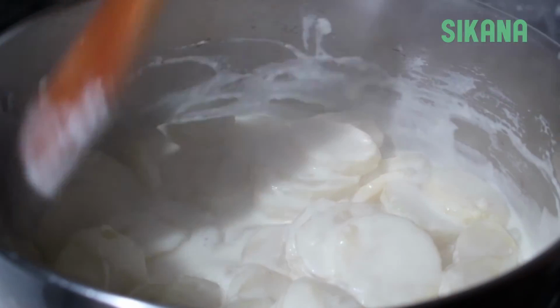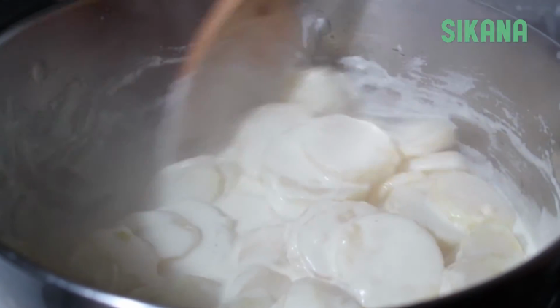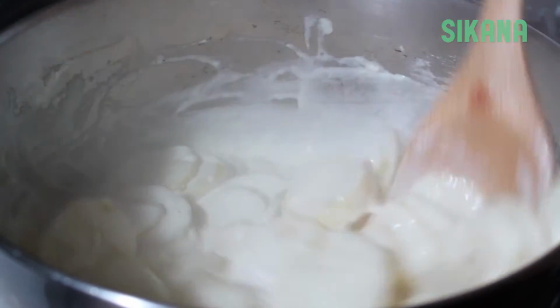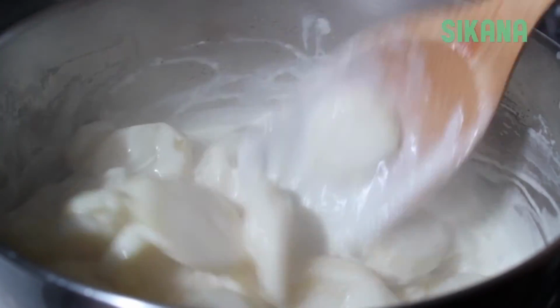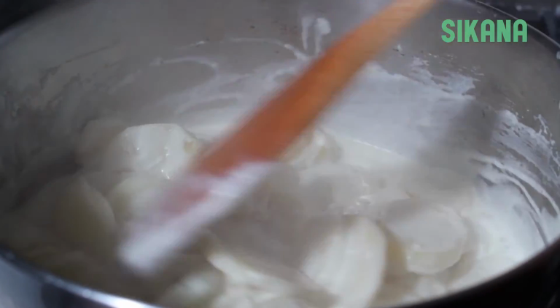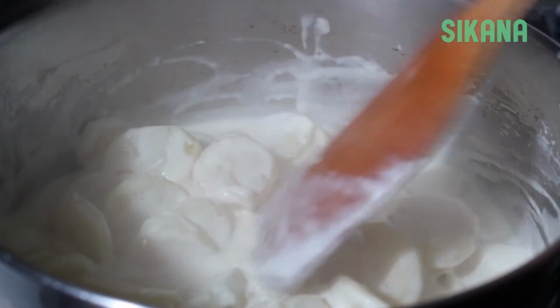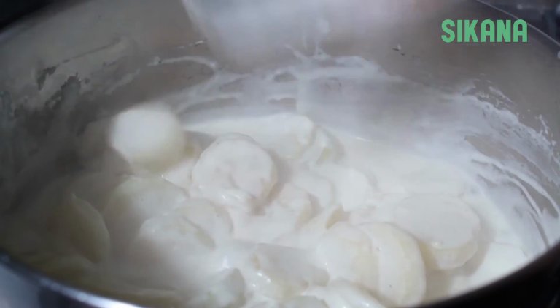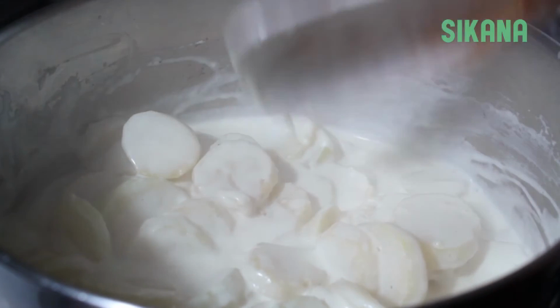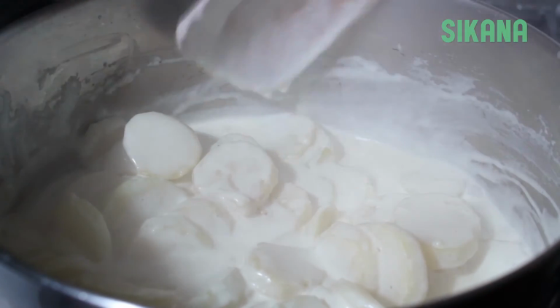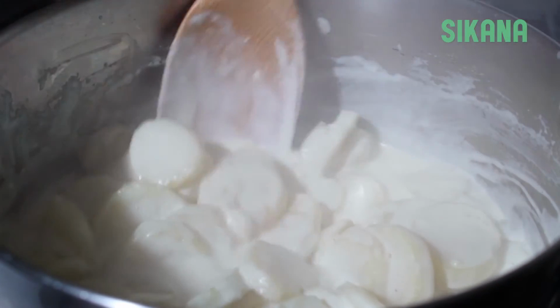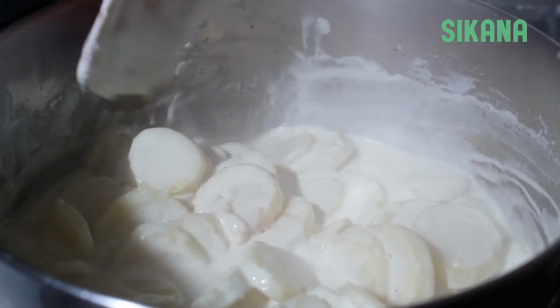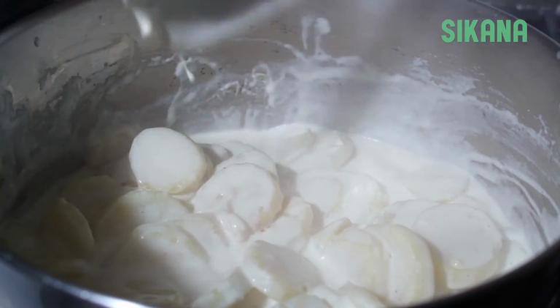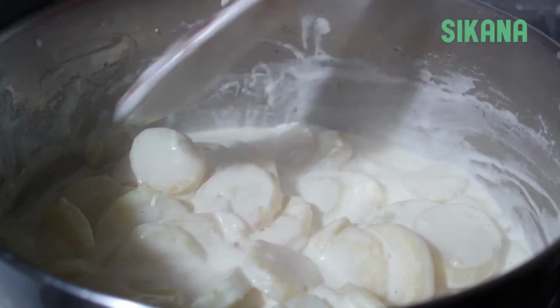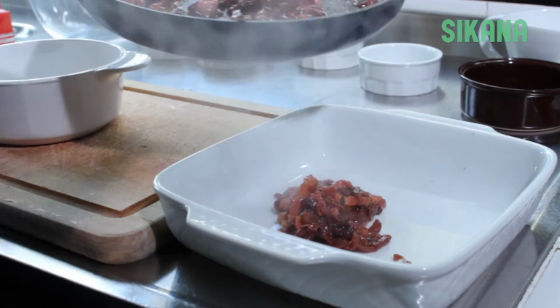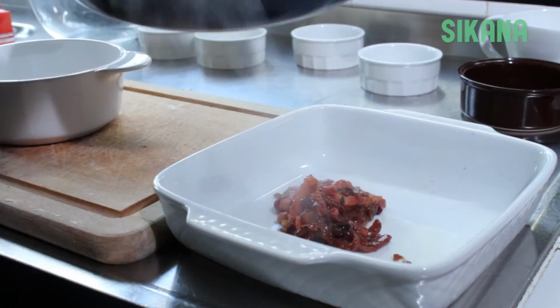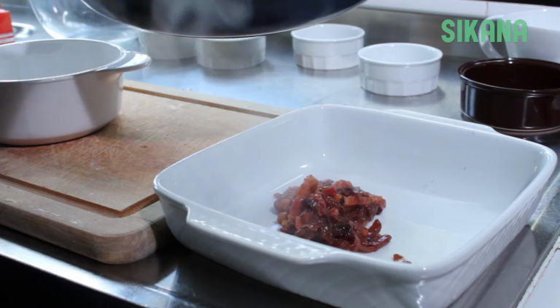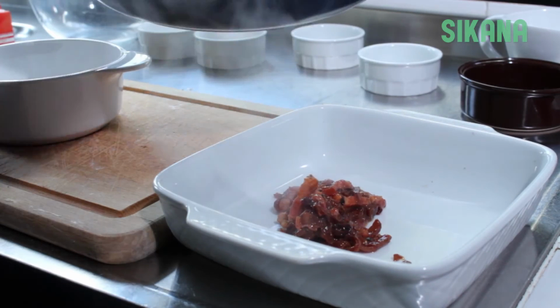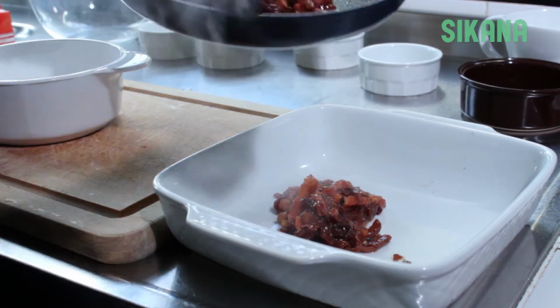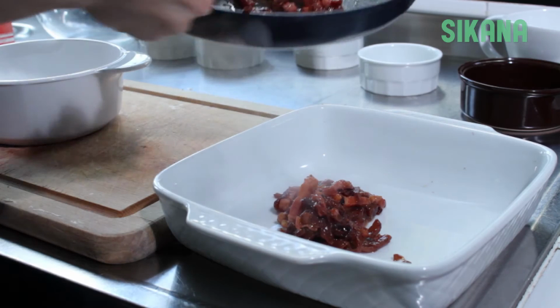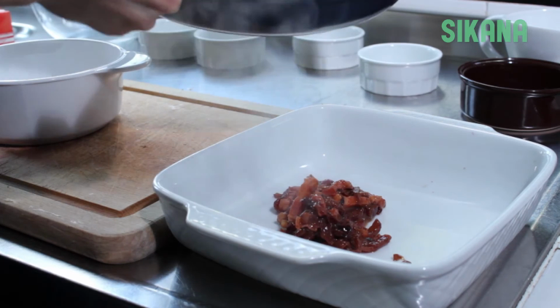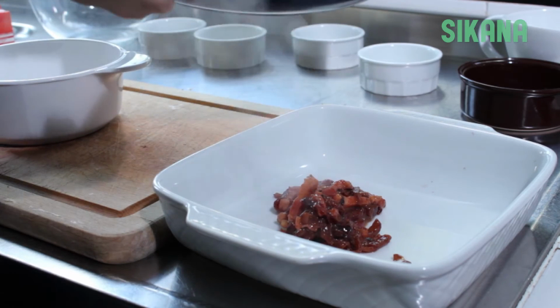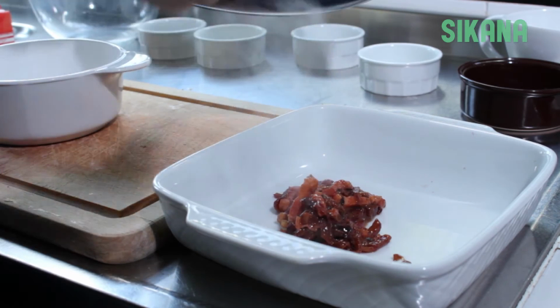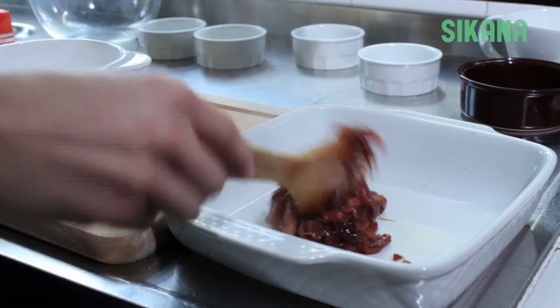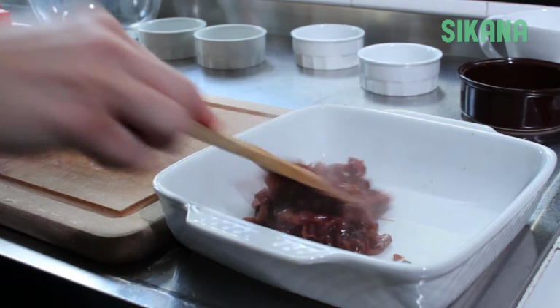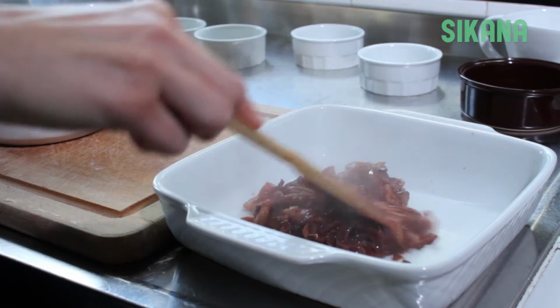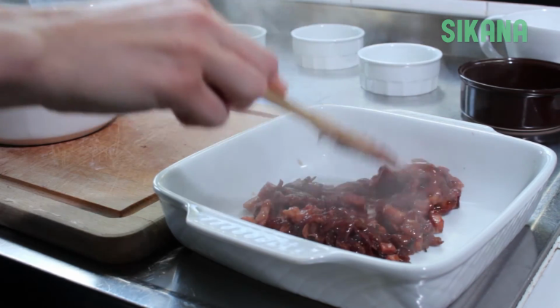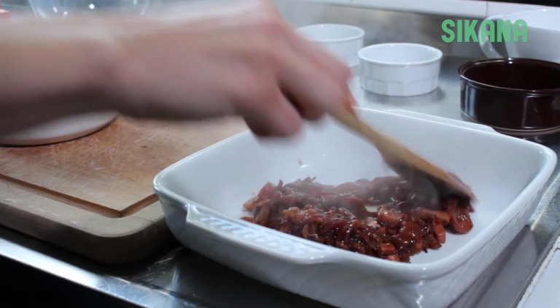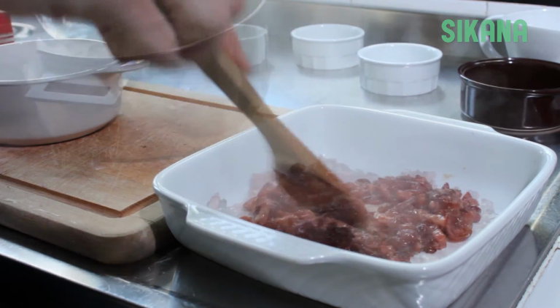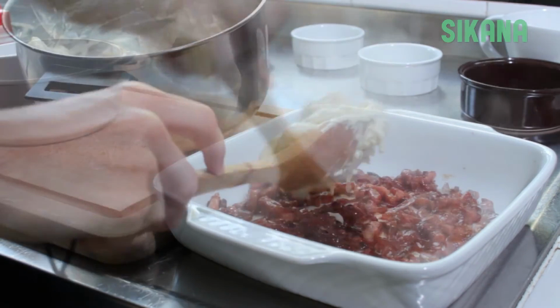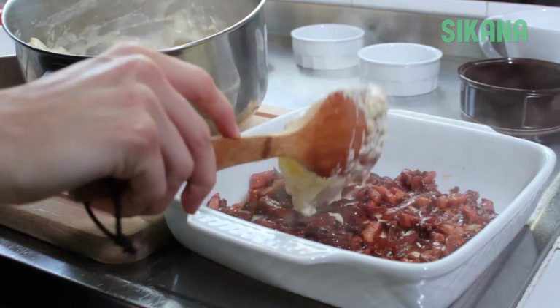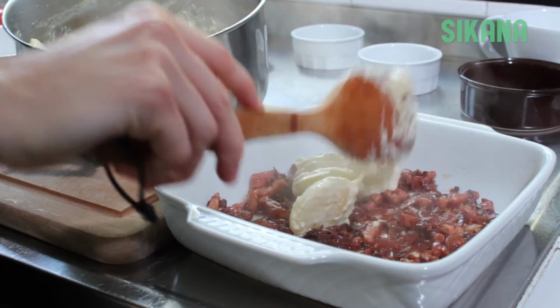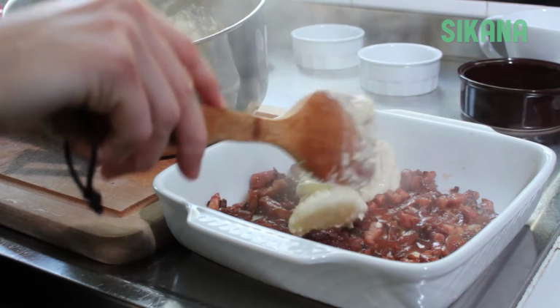Note that the potatoes should not be cooked completely, as they will continue cooking in the oven. Cover the bottom of a baking dish with half of the bacon and onion mixture, then cover the bacon with a layer of potatoes.